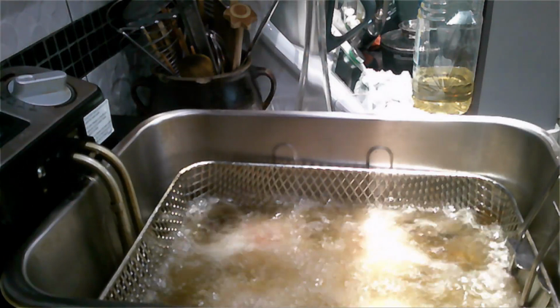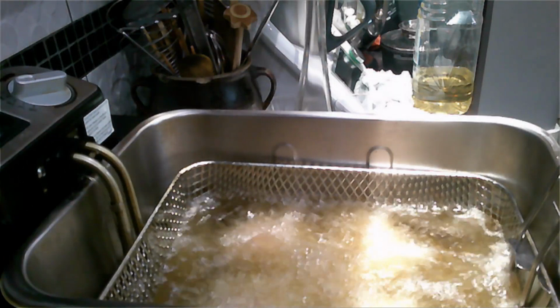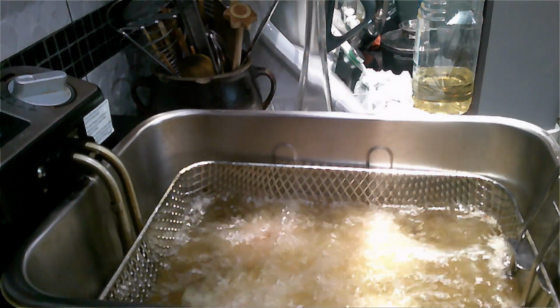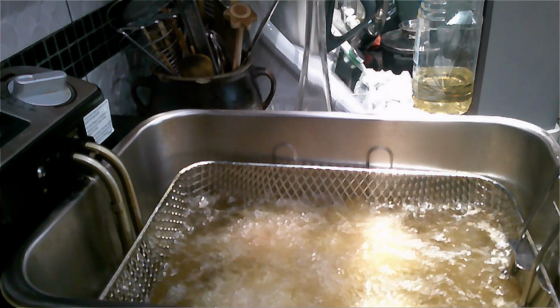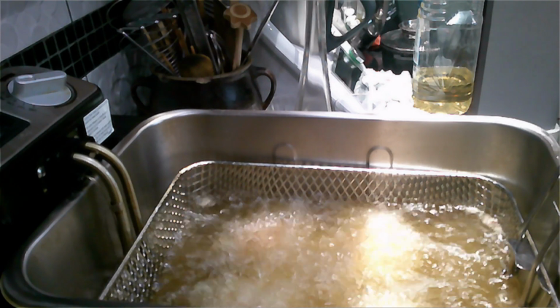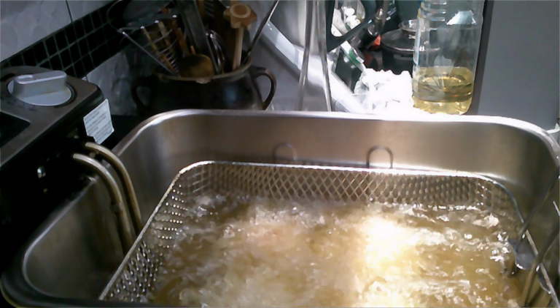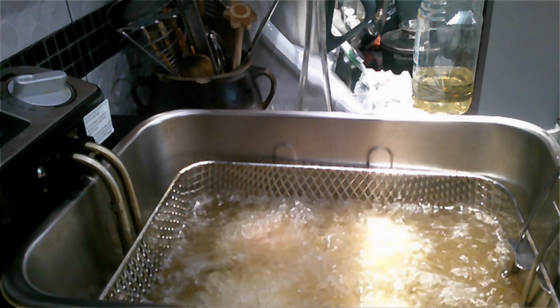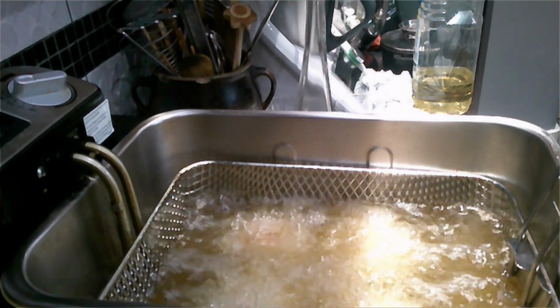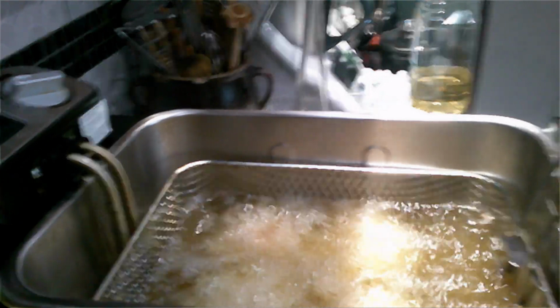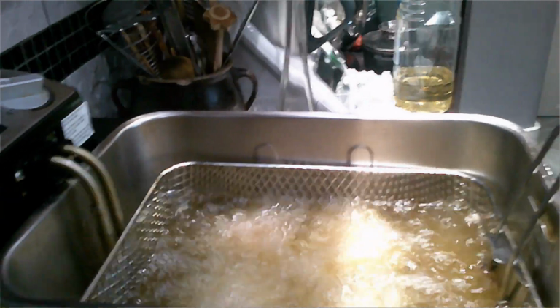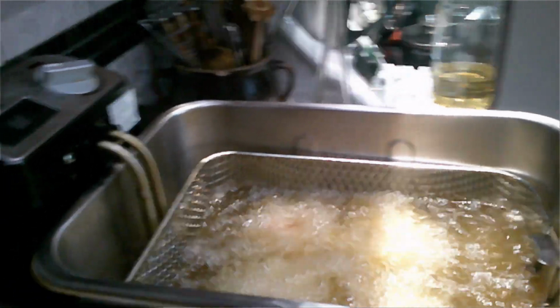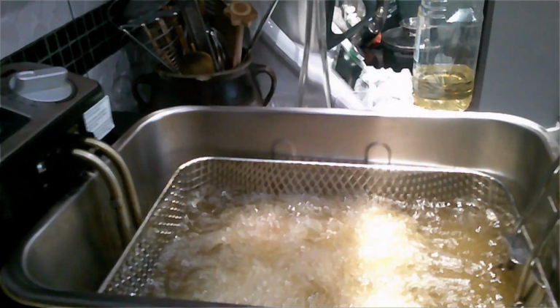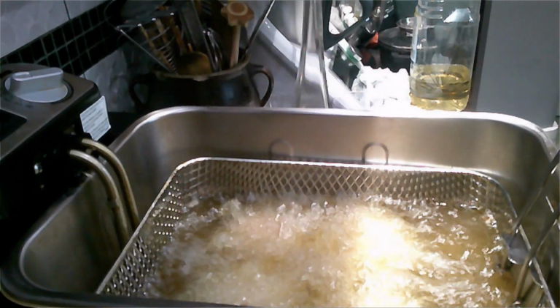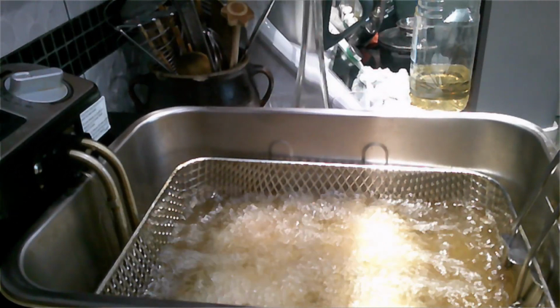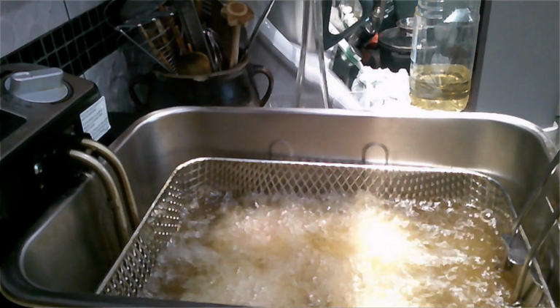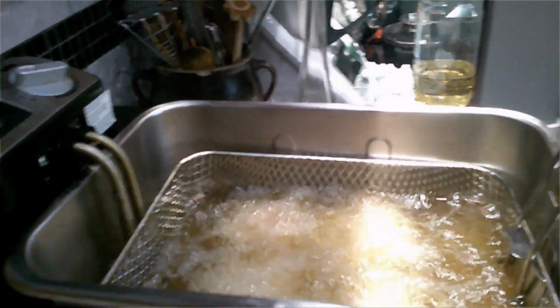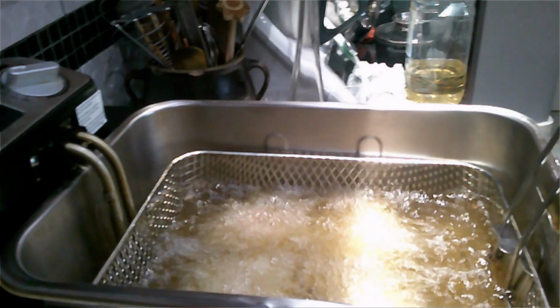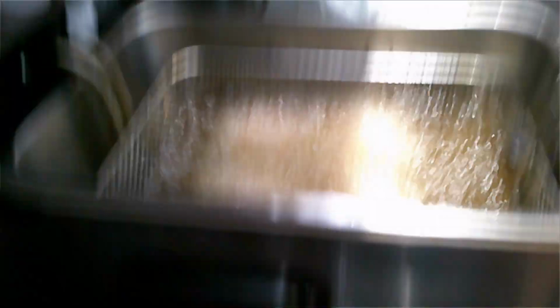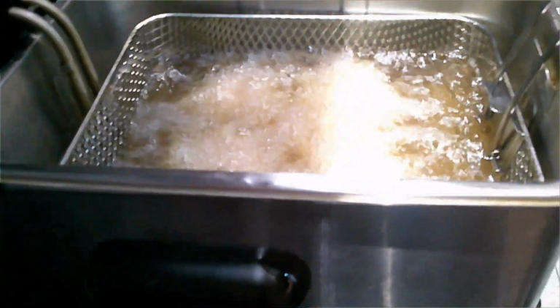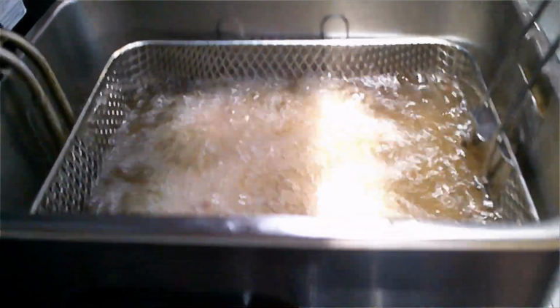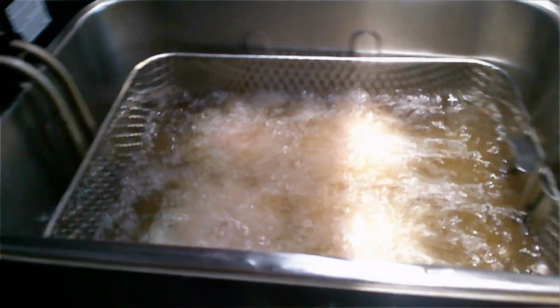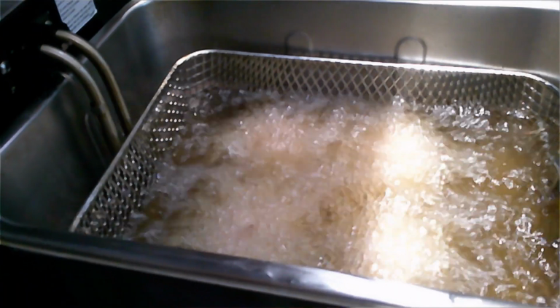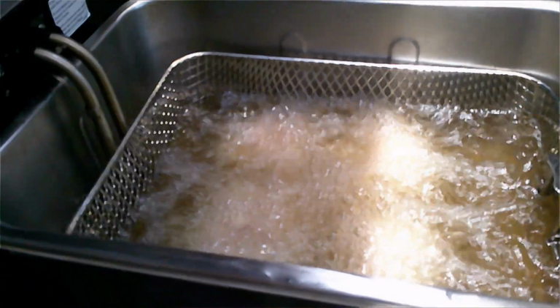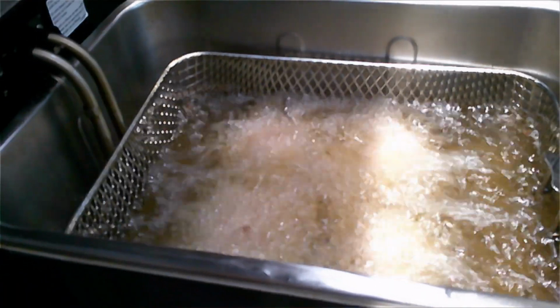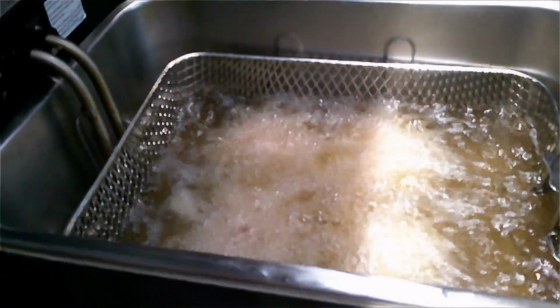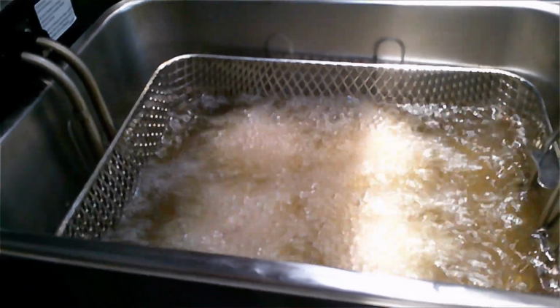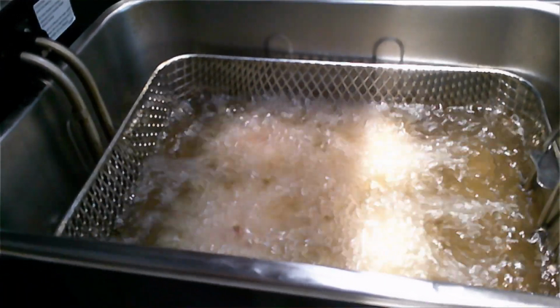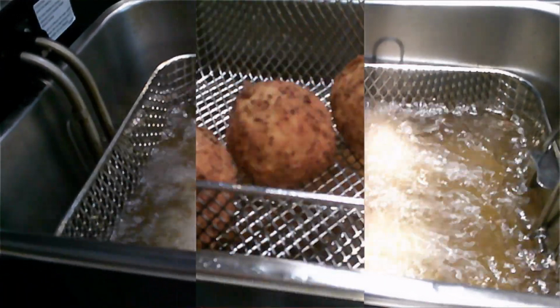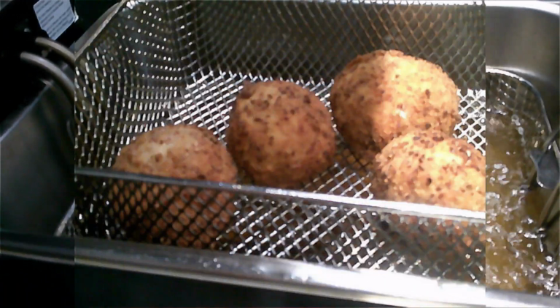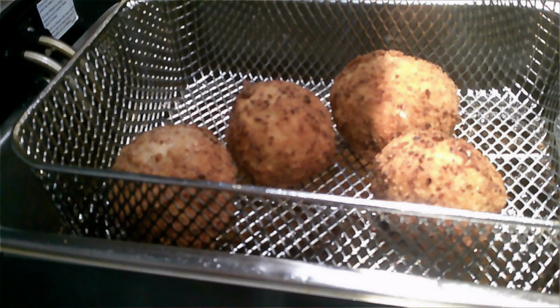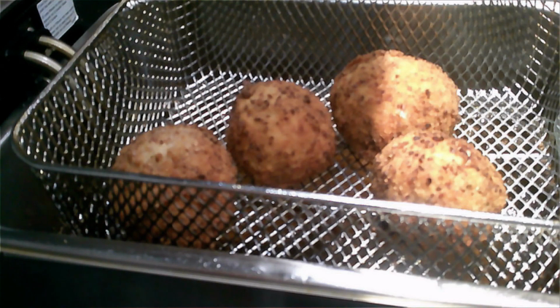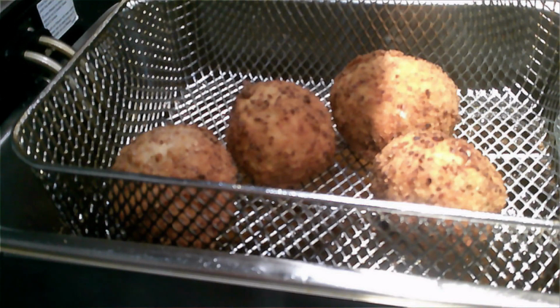For the frying, make sure that your eggs are all submerged — you don't want any uncooked spots. Once they're ready, they should be golden brown.